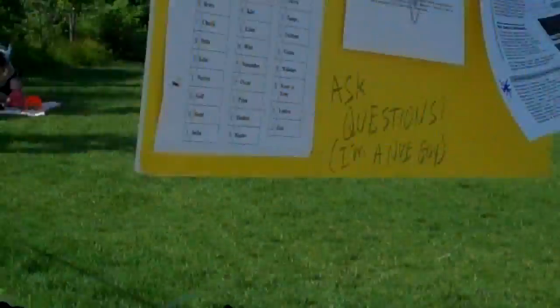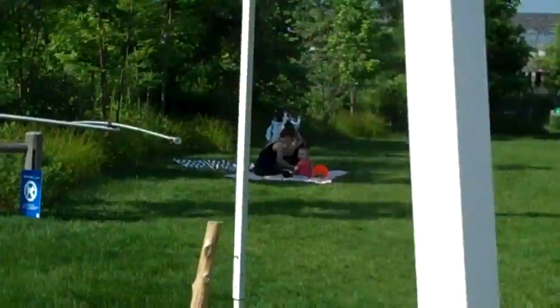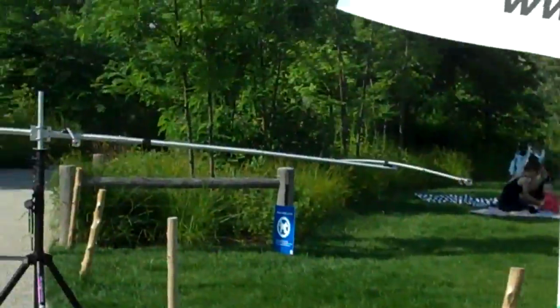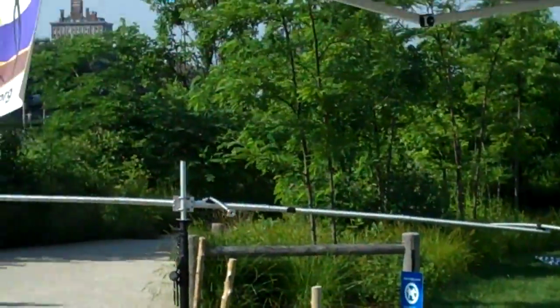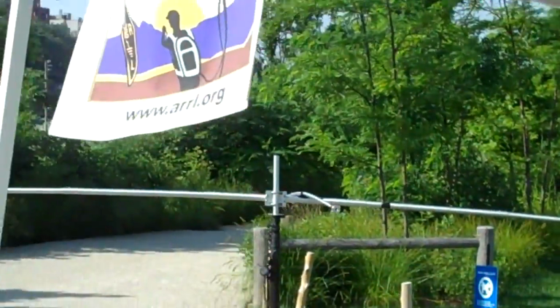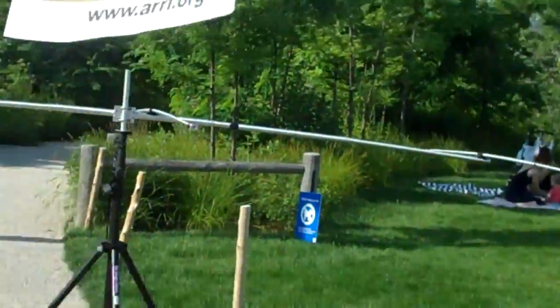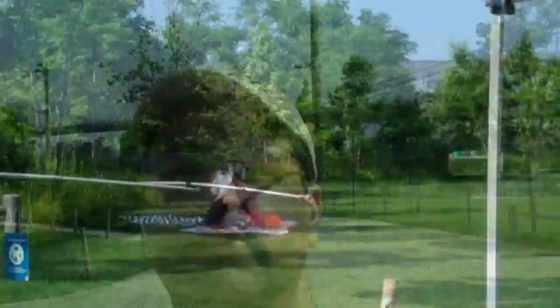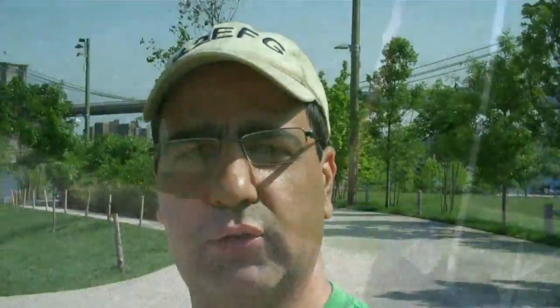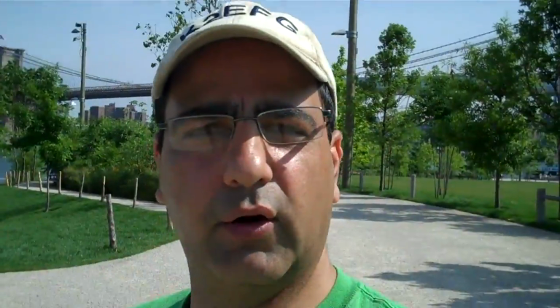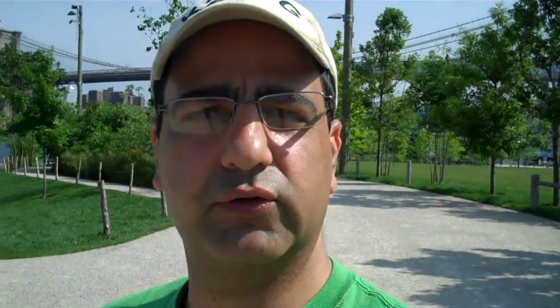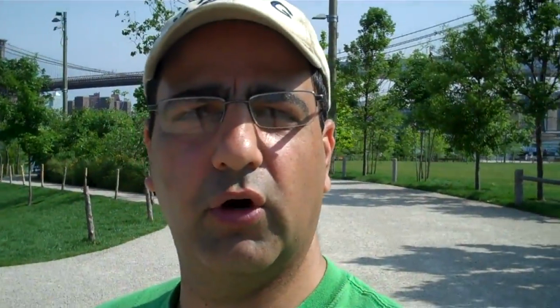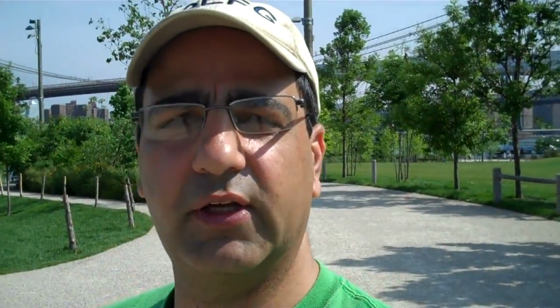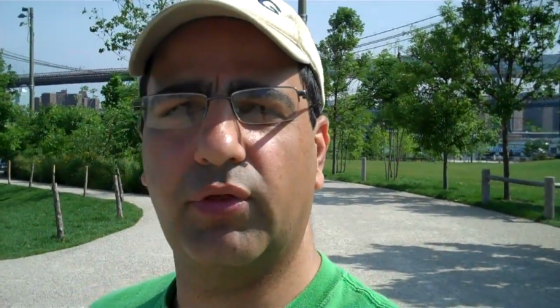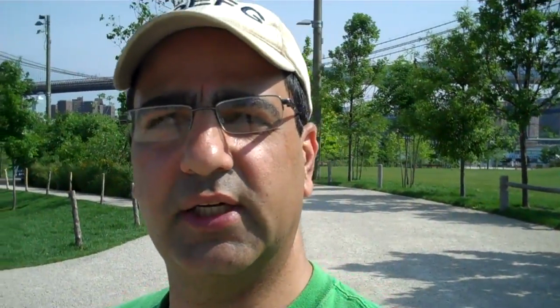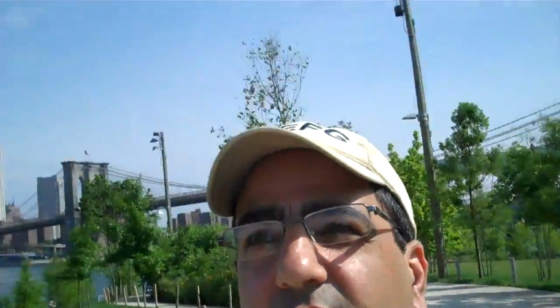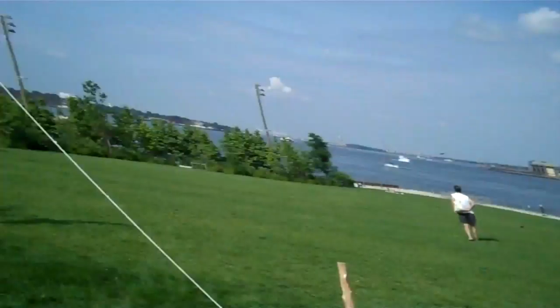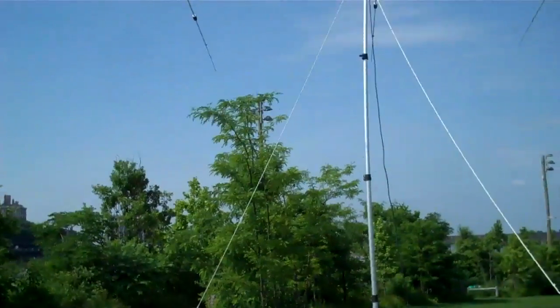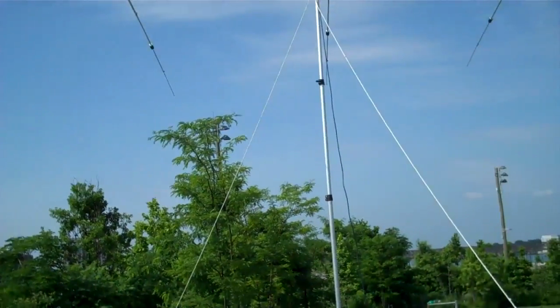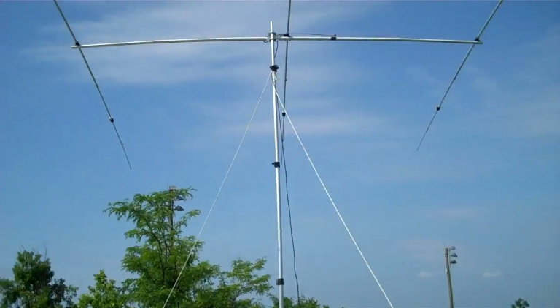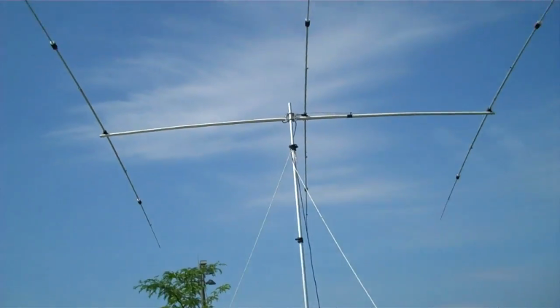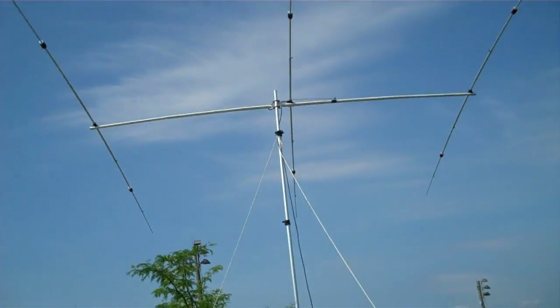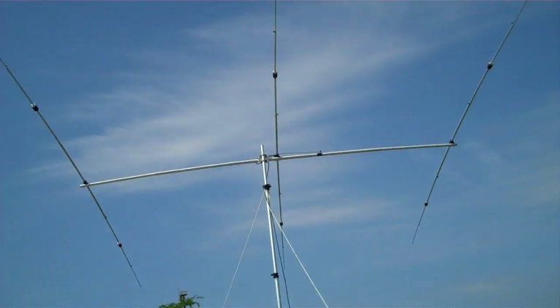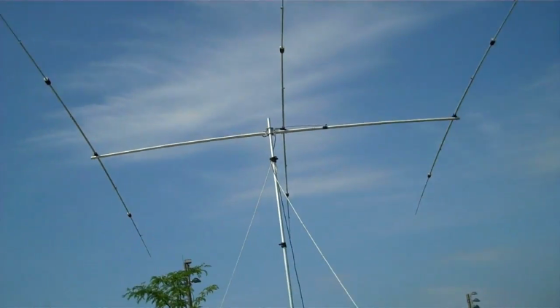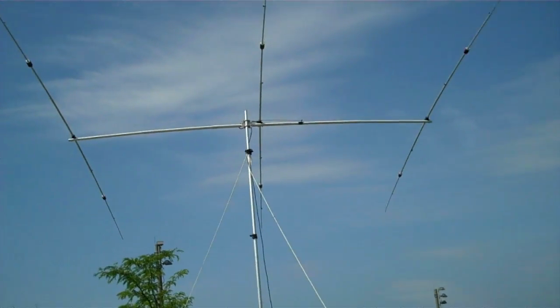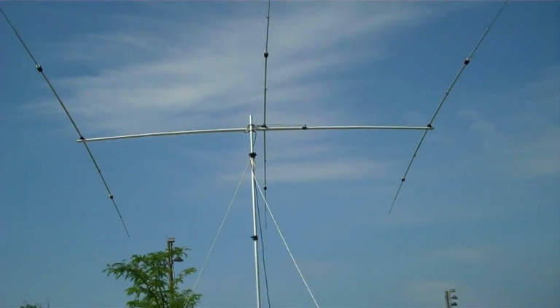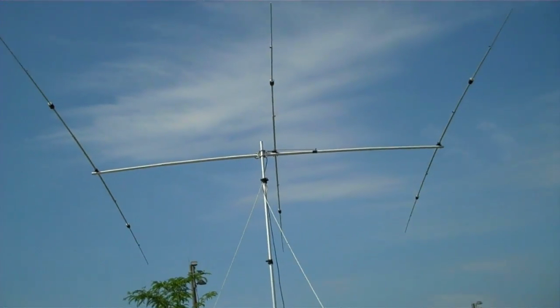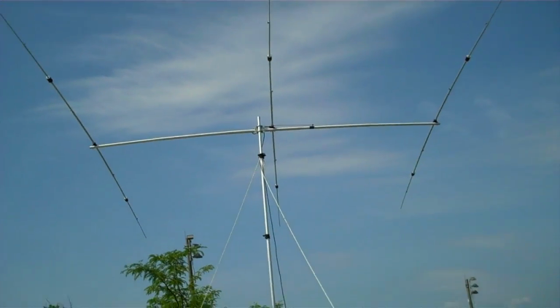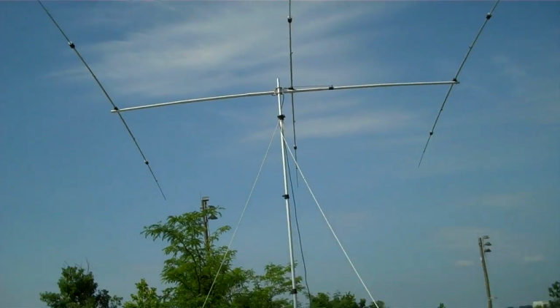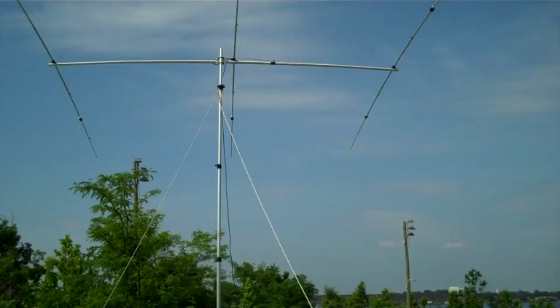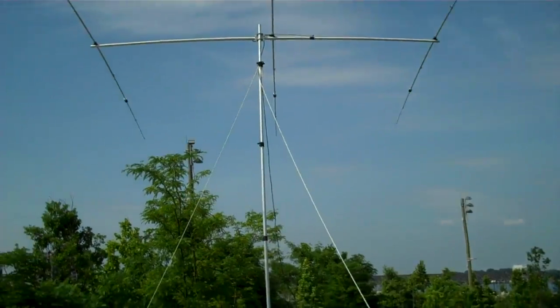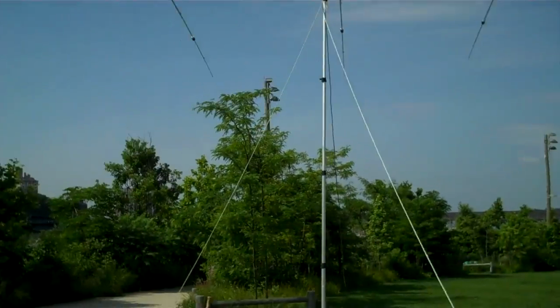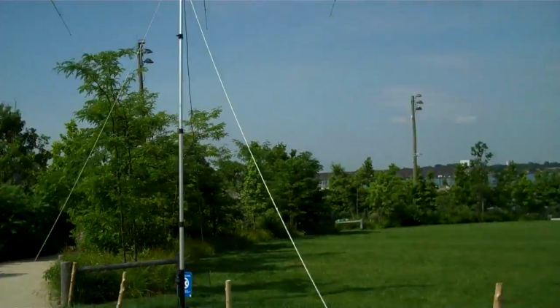Just going to set it up. It's about 9 a.m. Here is my antenna. It is a YP3 directional antenna, now pointing towards east-north-east.